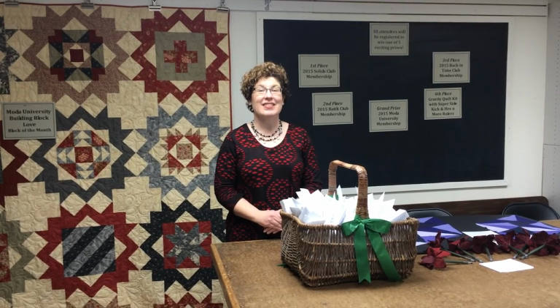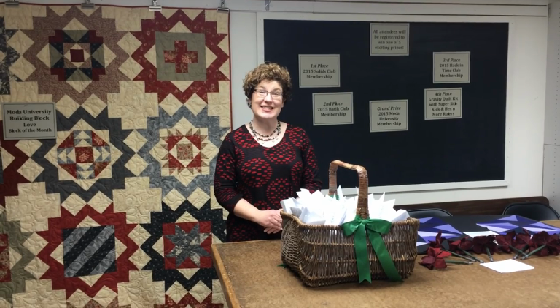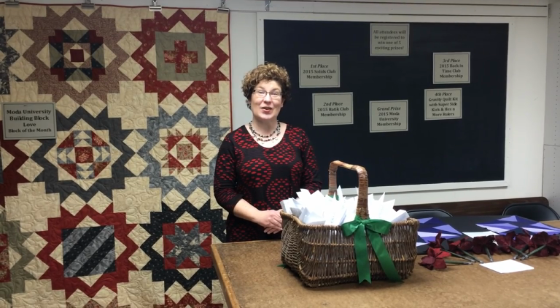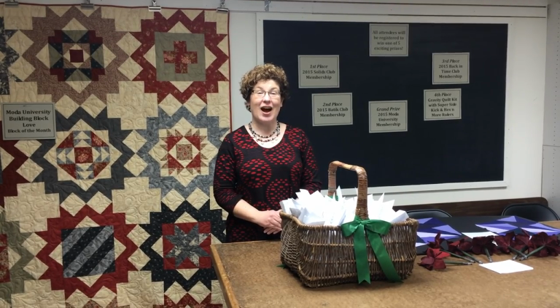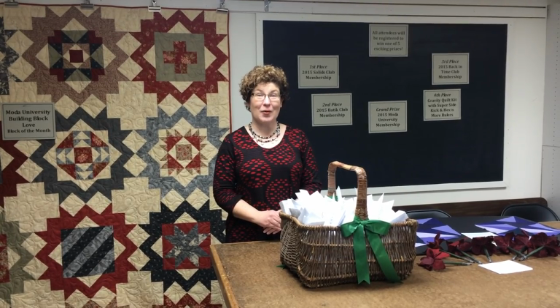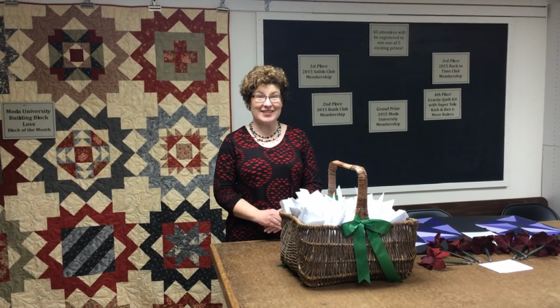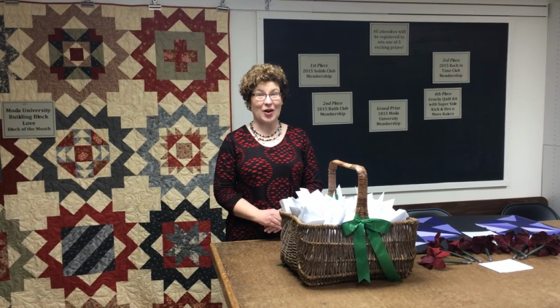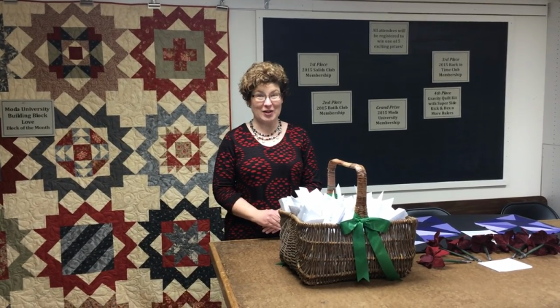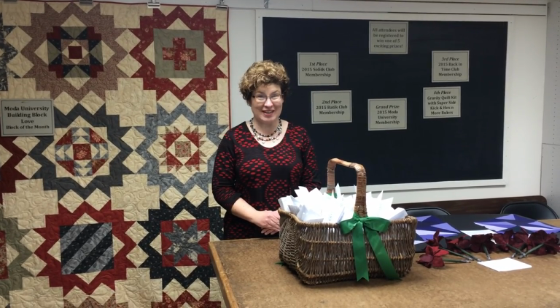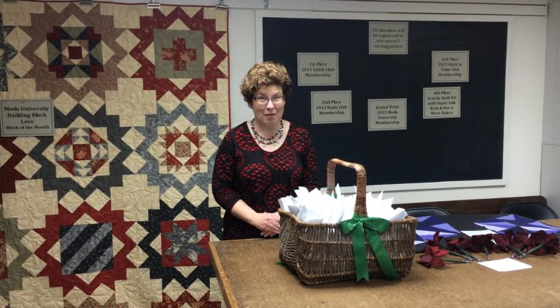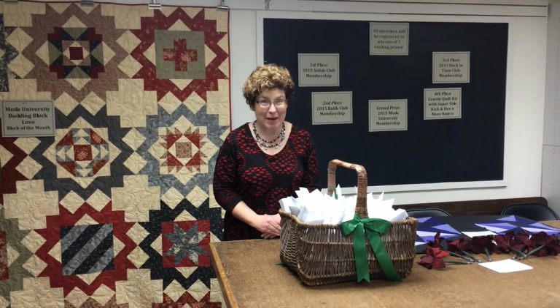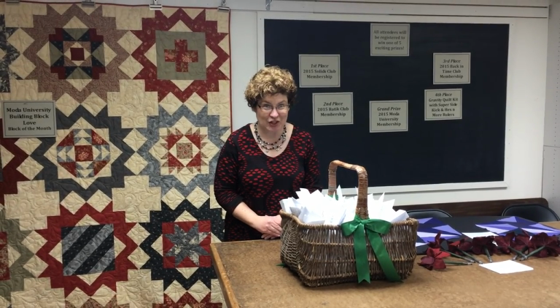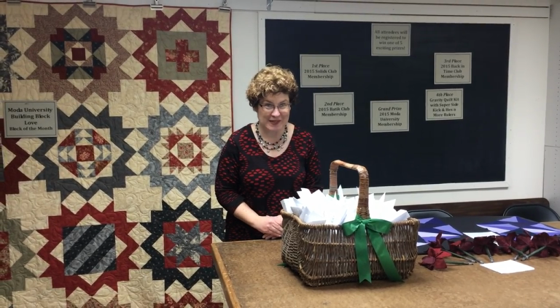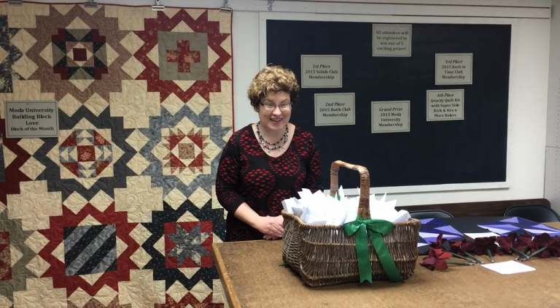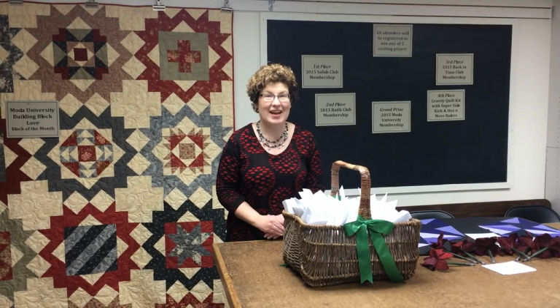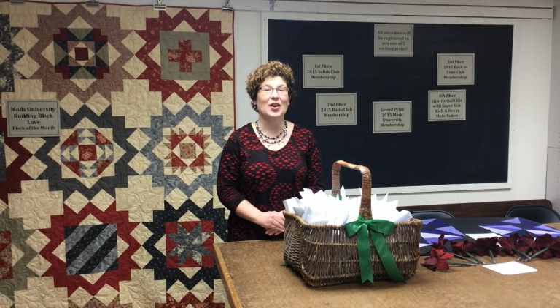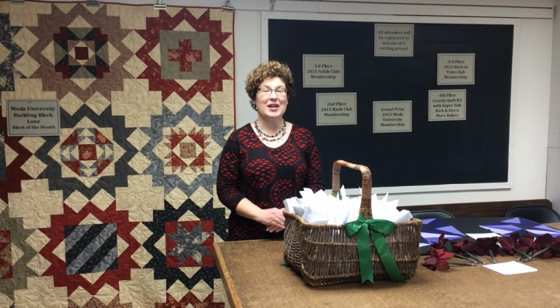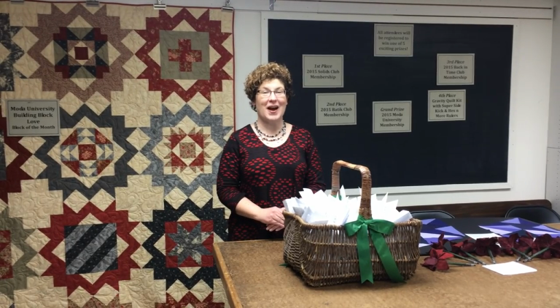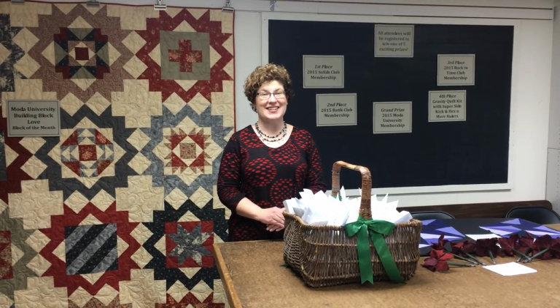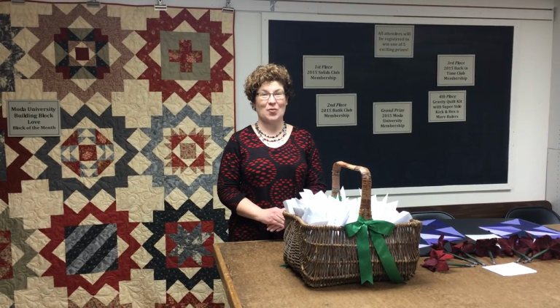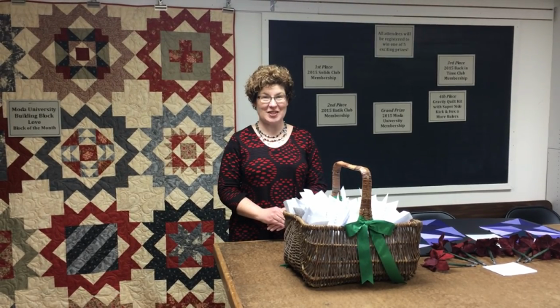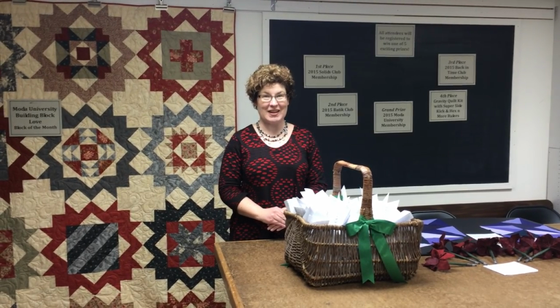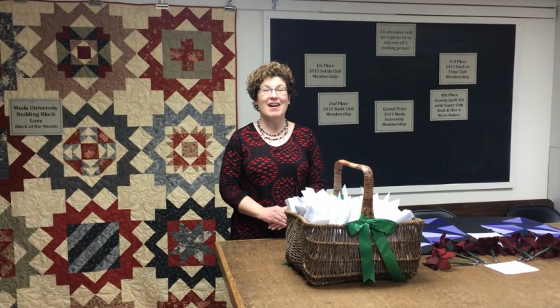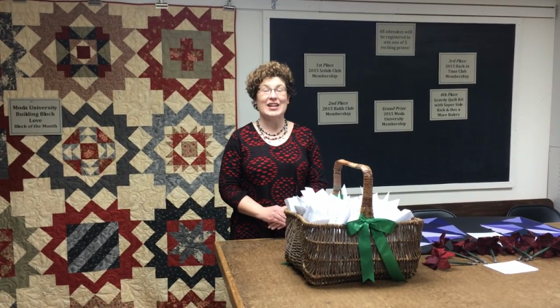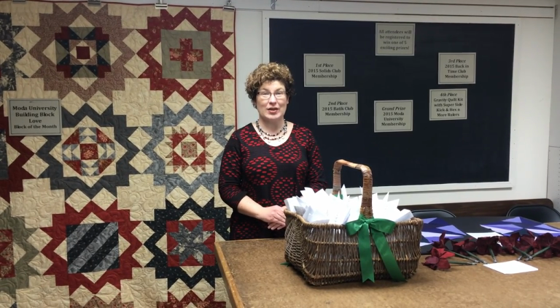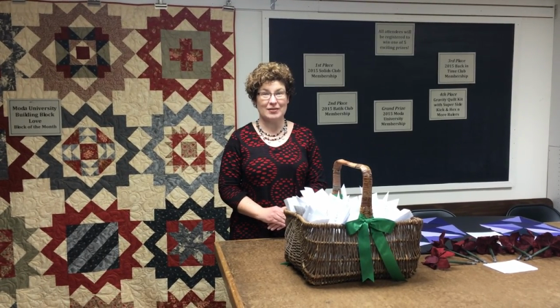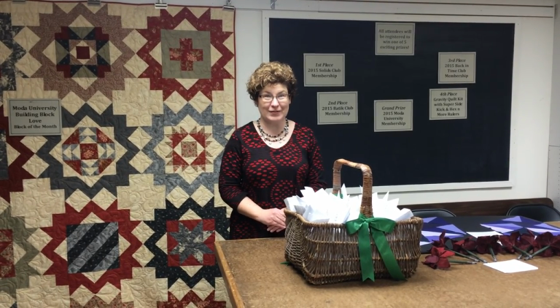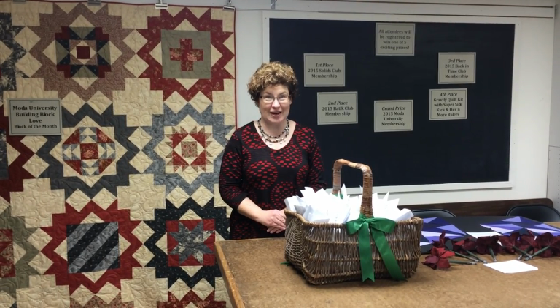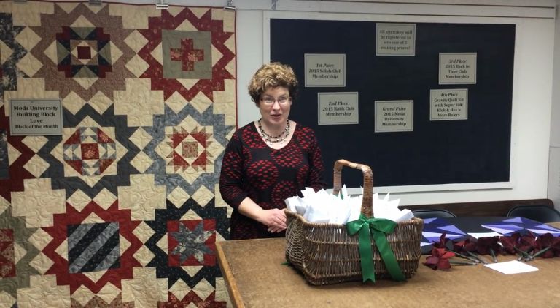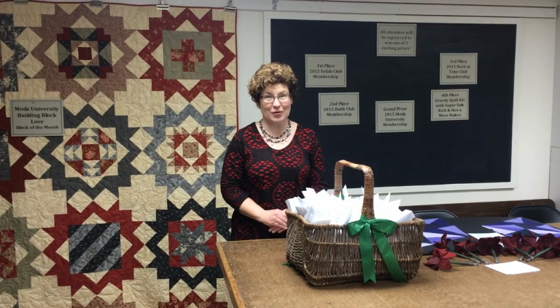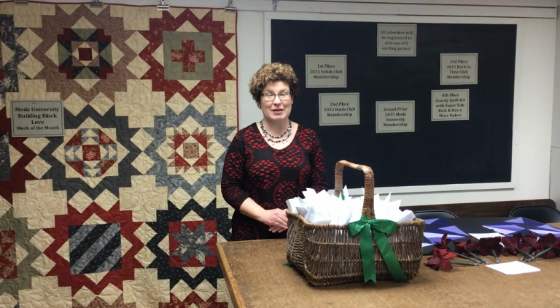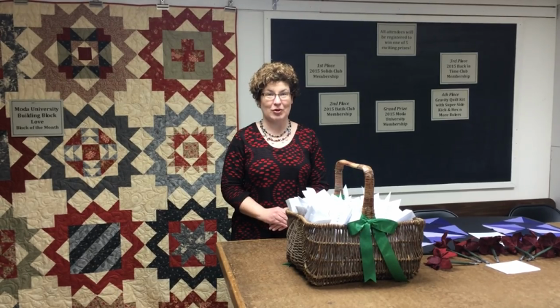This year, our prizes are going to be club memberships. Our grand prize is going to be a 2015 Moda University membership.